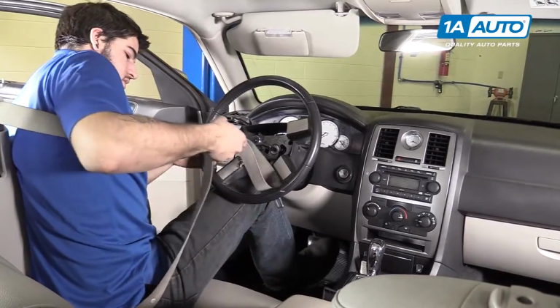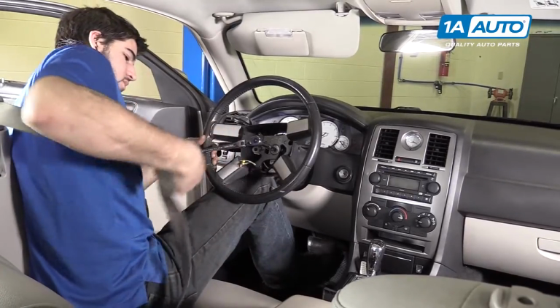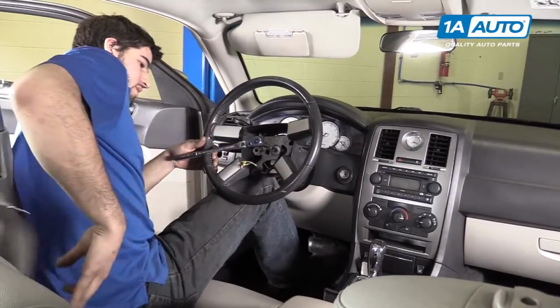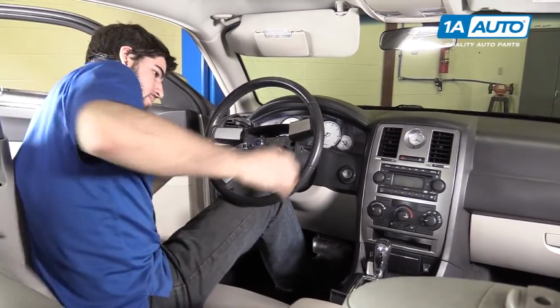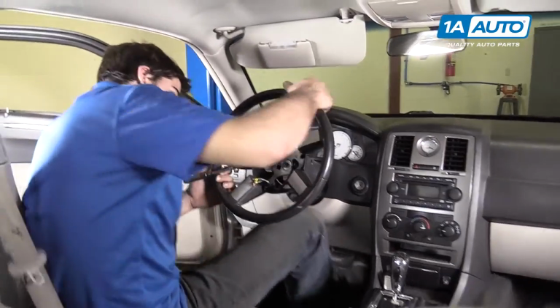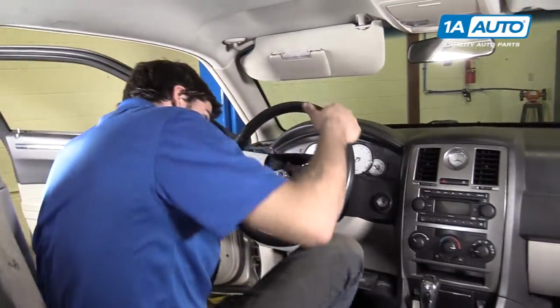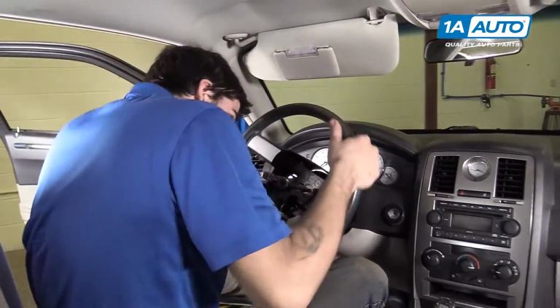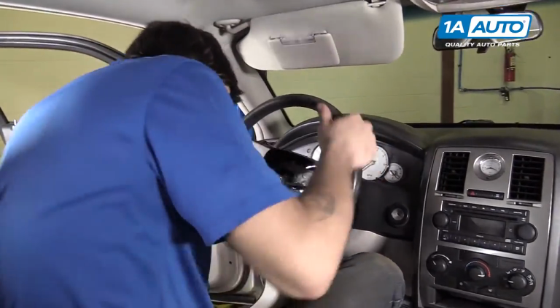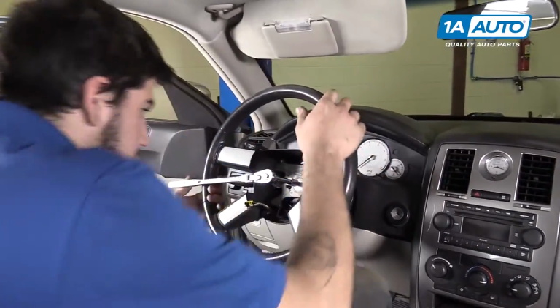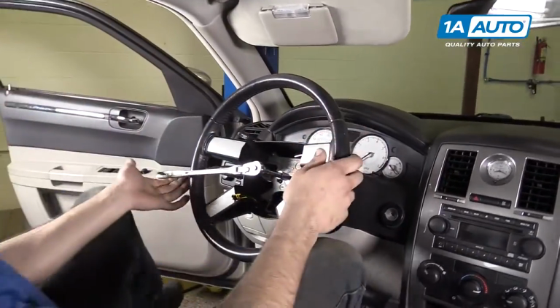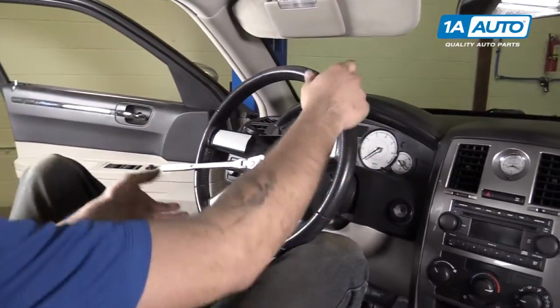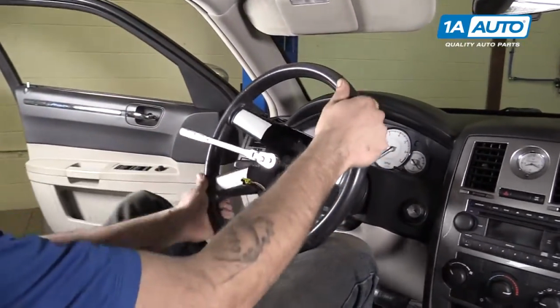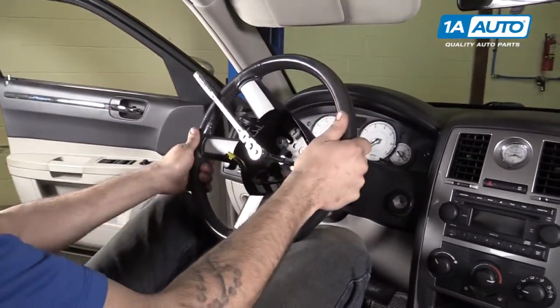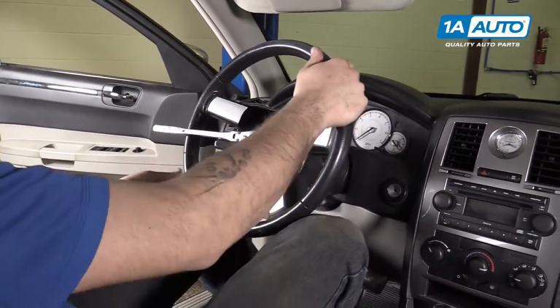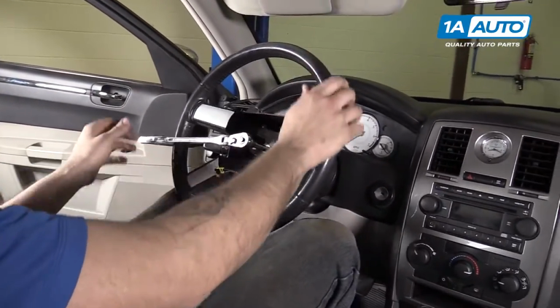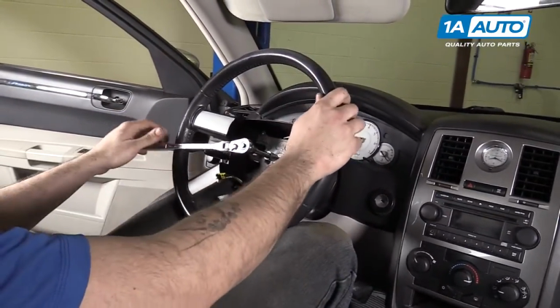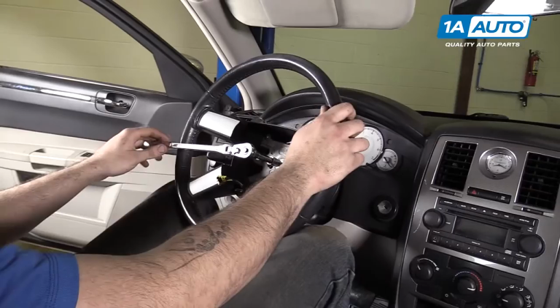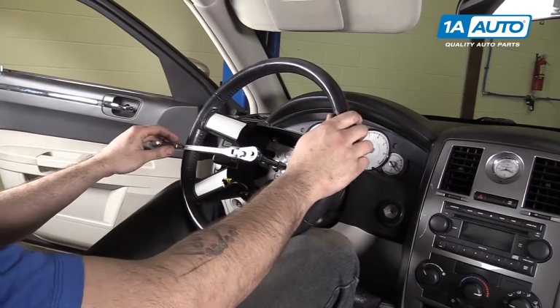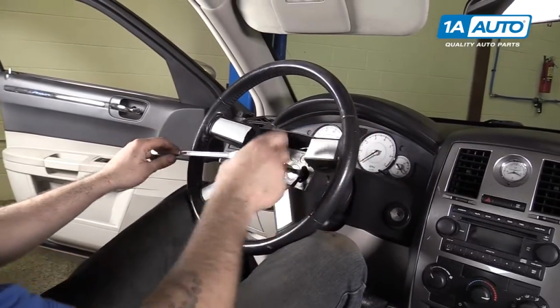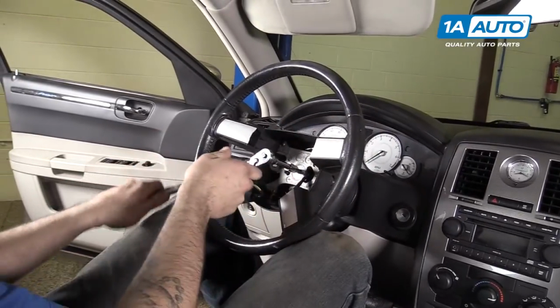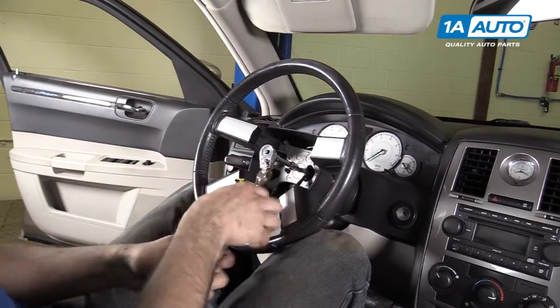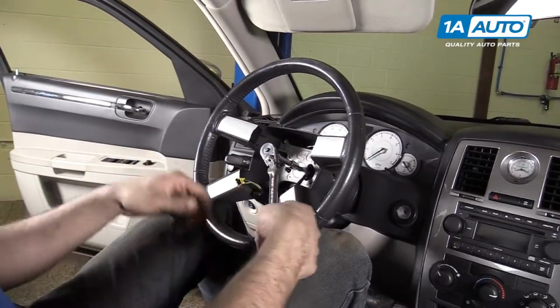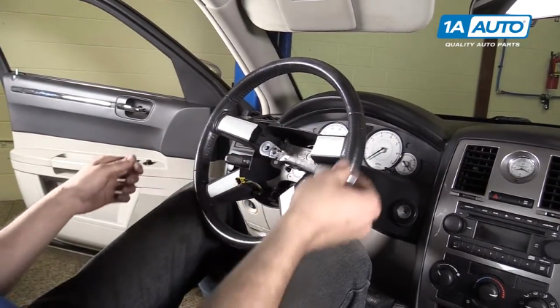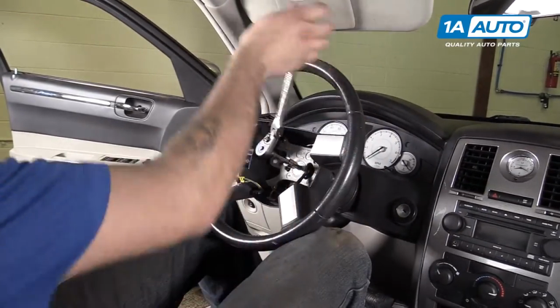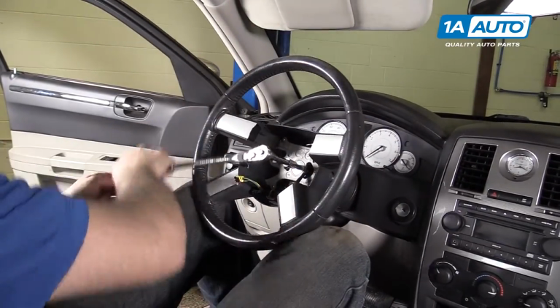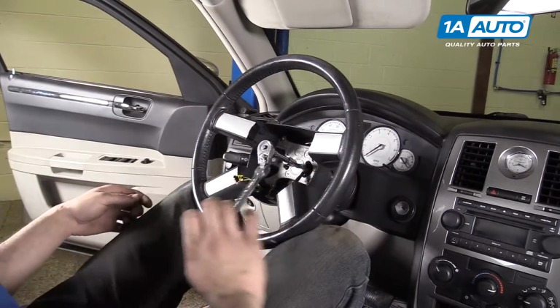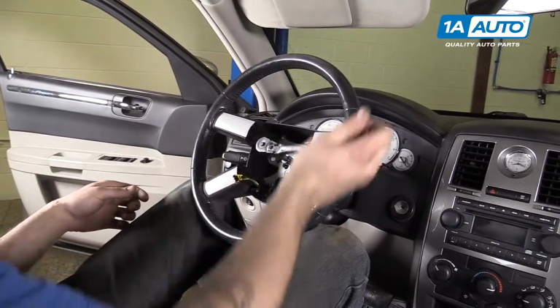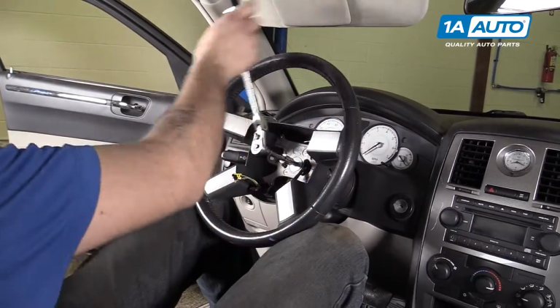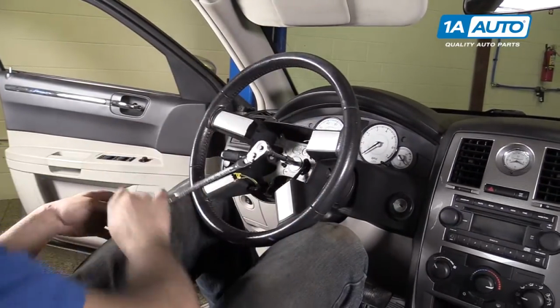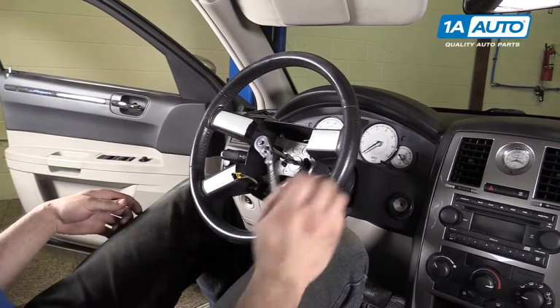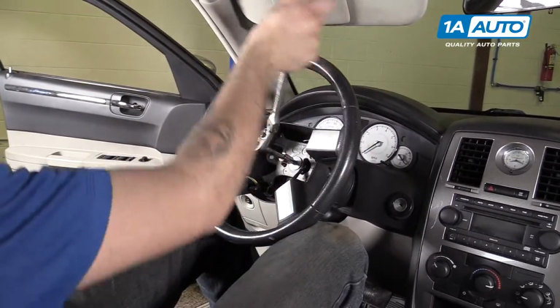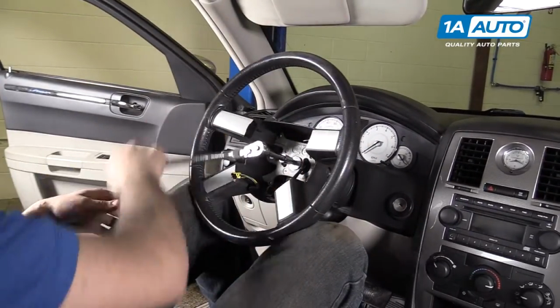Remove the seat belt, recenter the wheel, and remove the 10-millimeter Allen bolt.